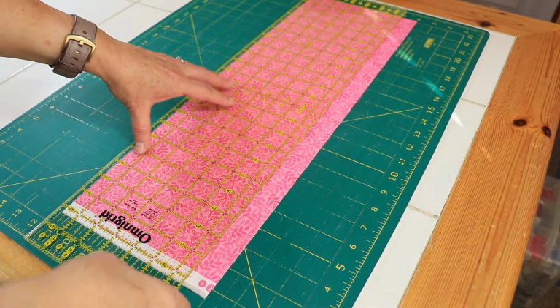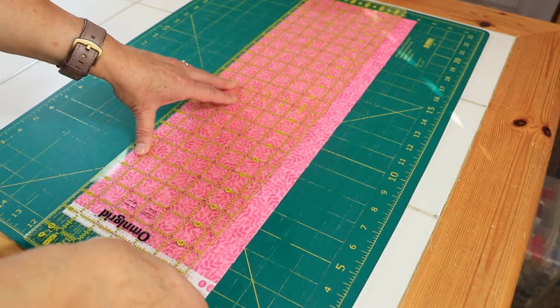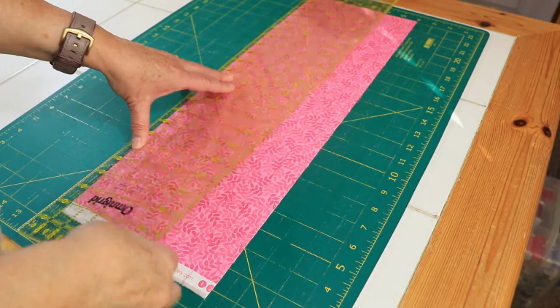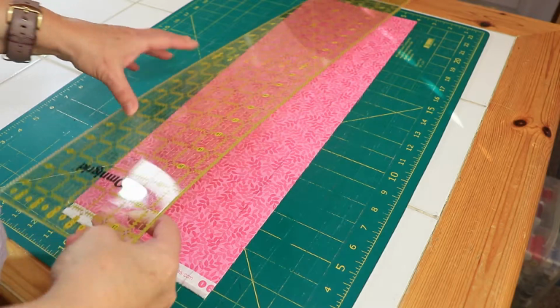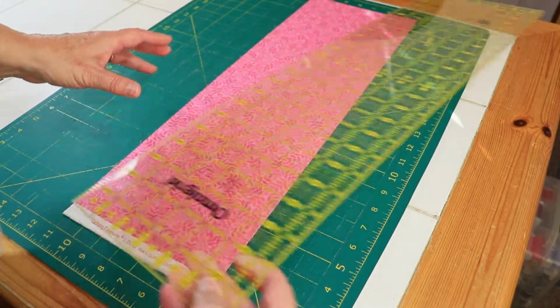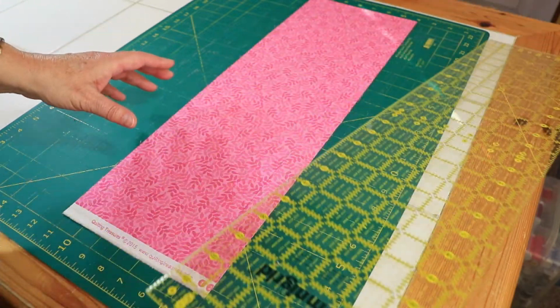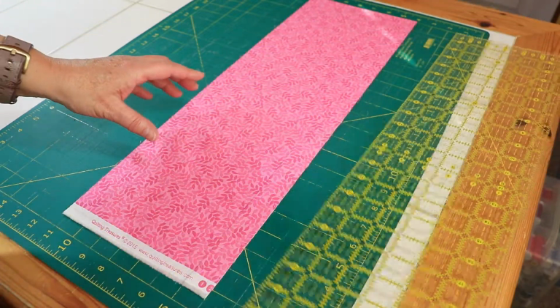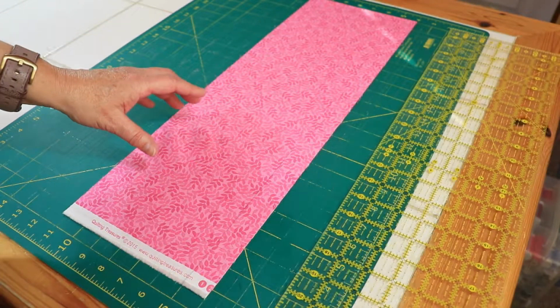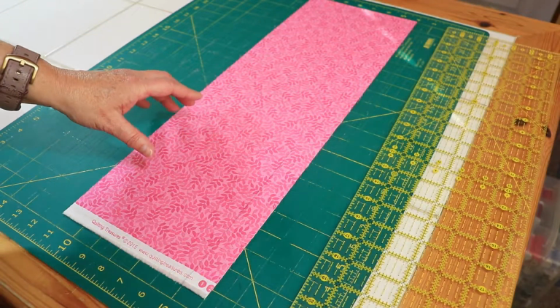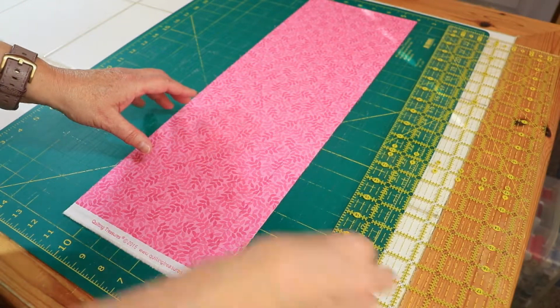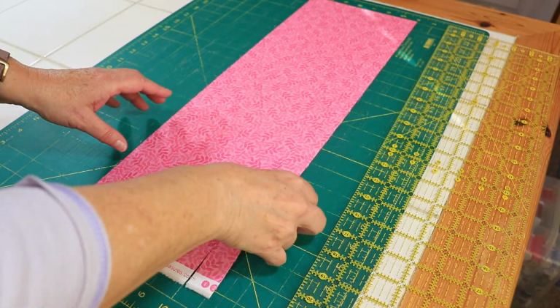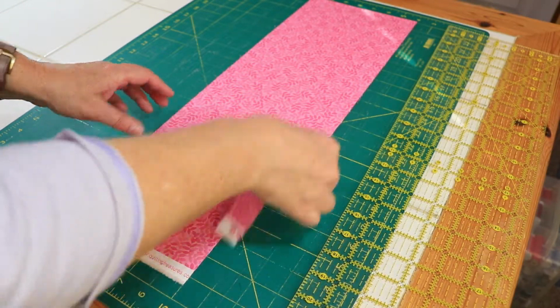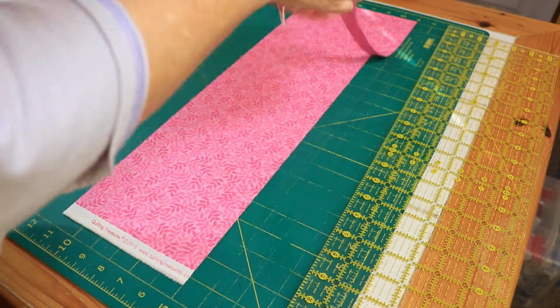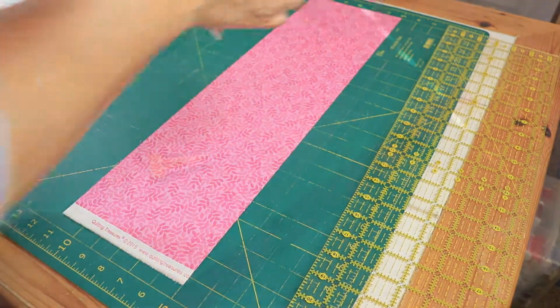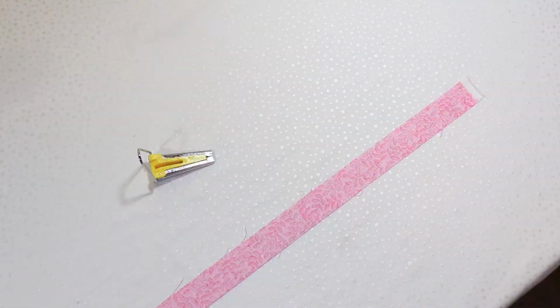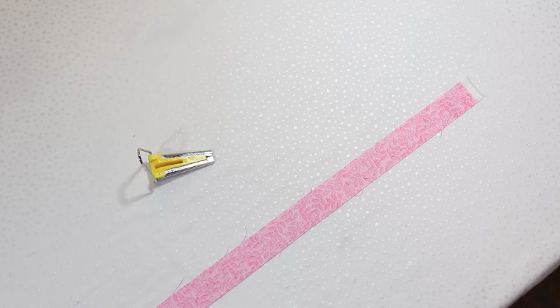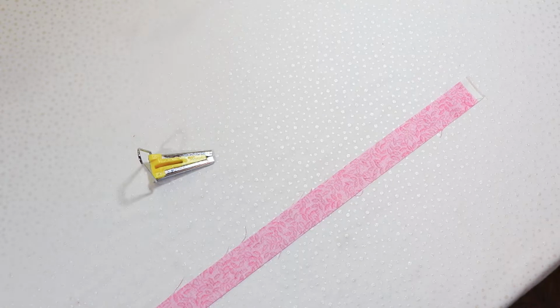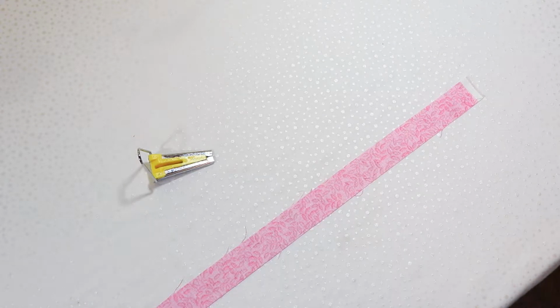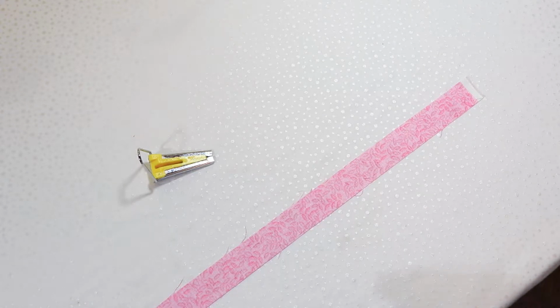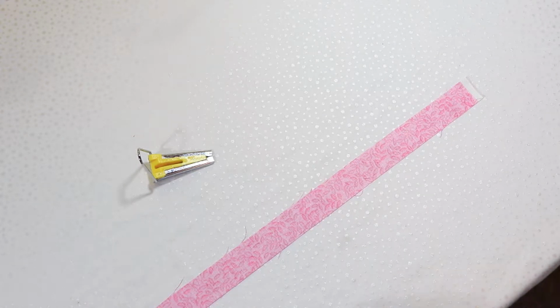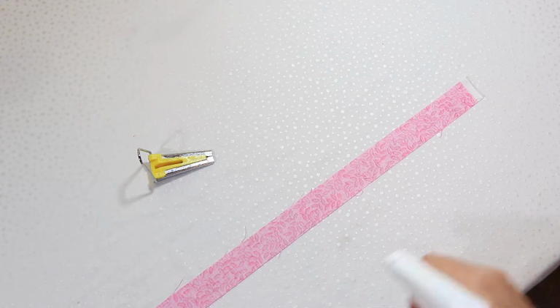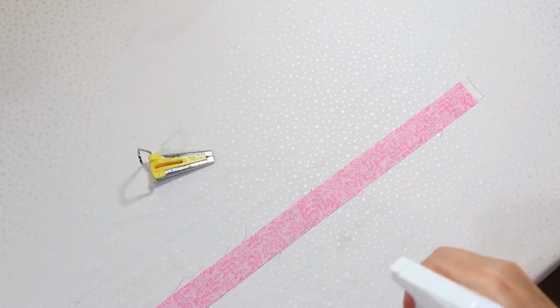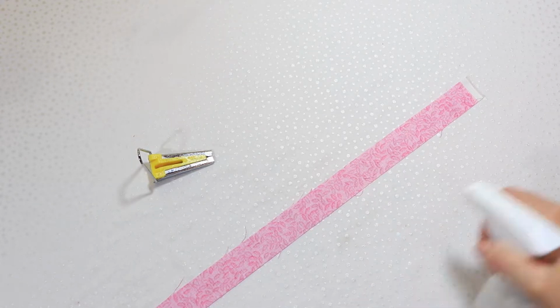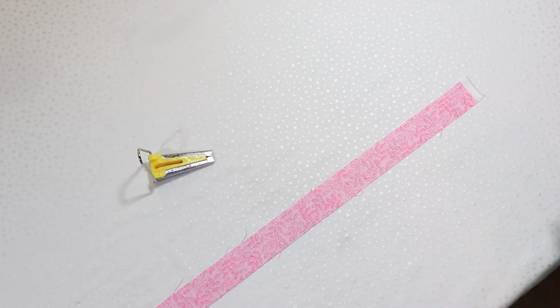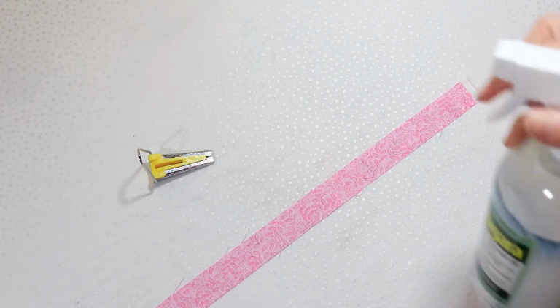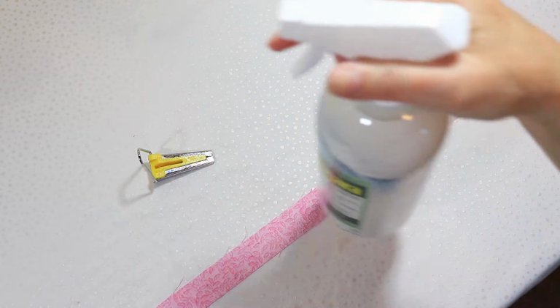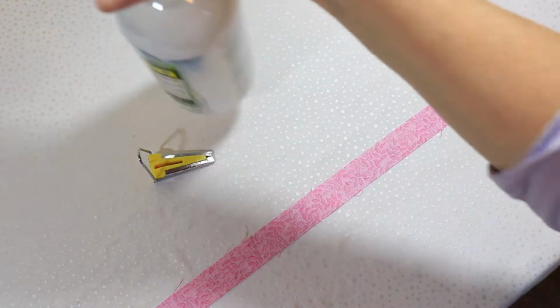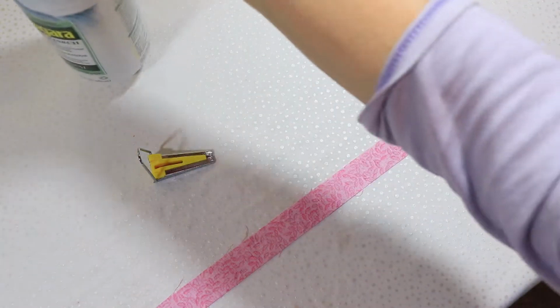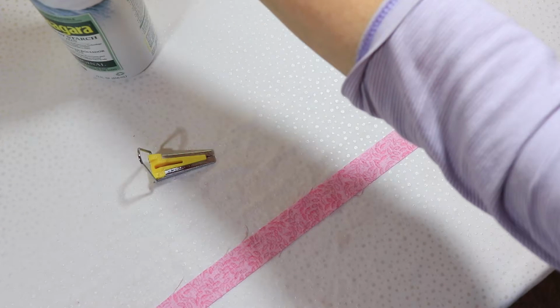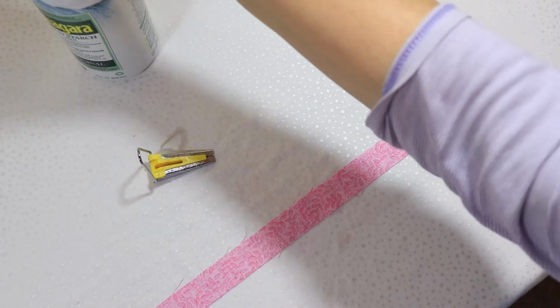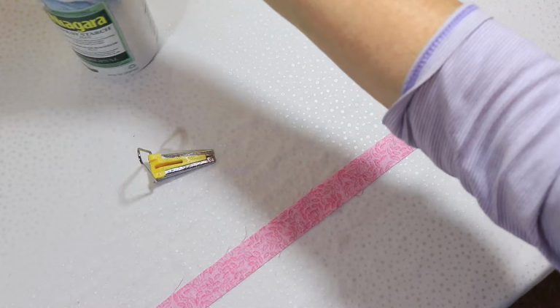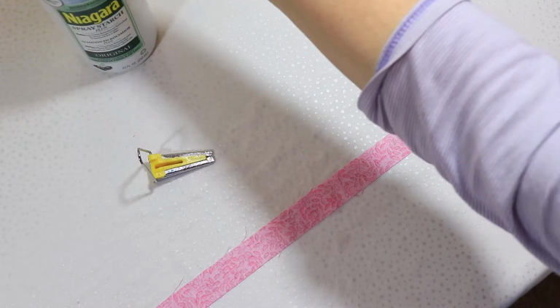For the next part, I'll need spray starch and a 1½ inch bias tape maker. Now let's bring it over to the ironing board and spray the strip with the starch. This is technically not necessary, but it makes the whole process a lot easier.